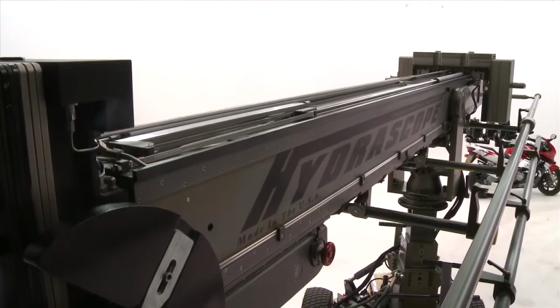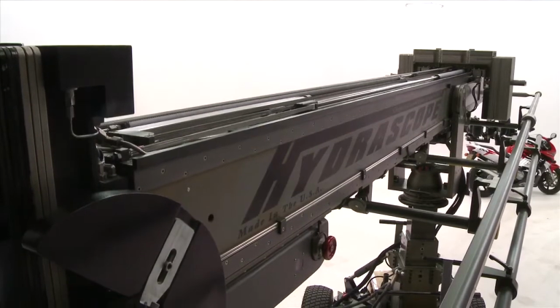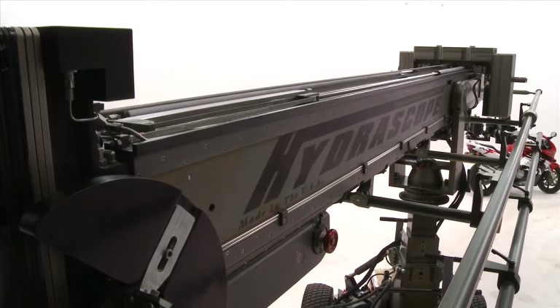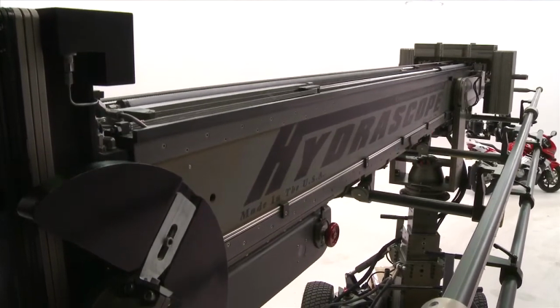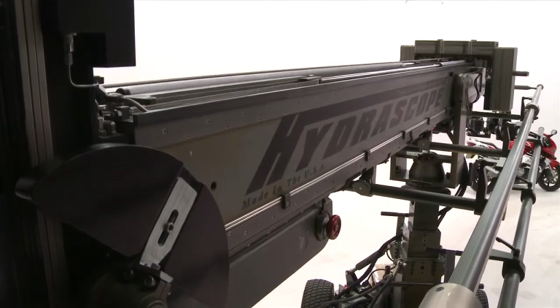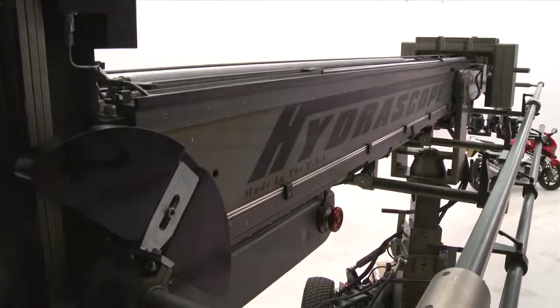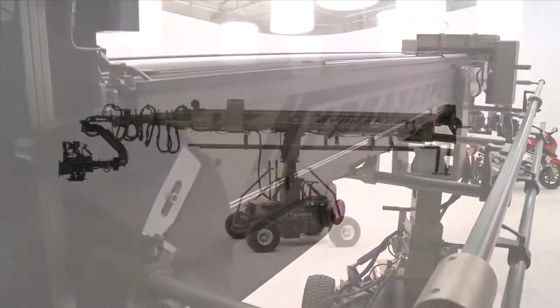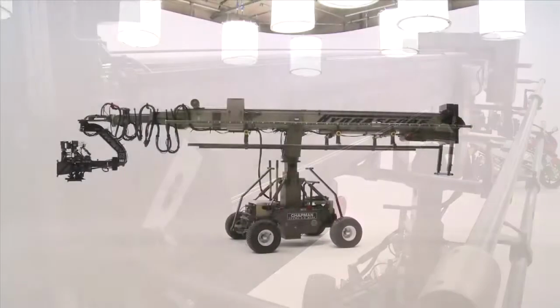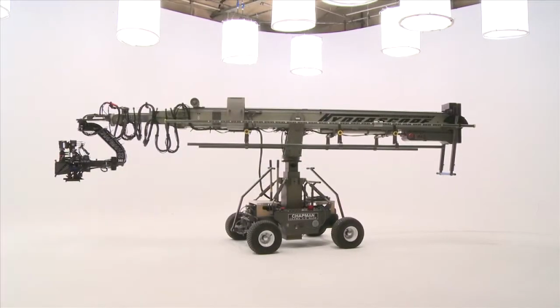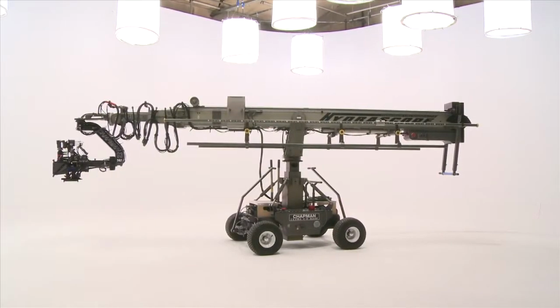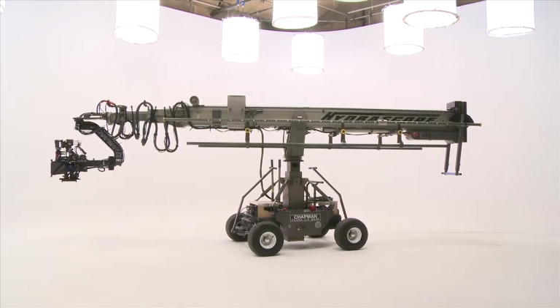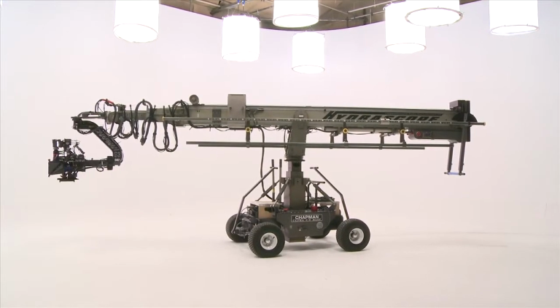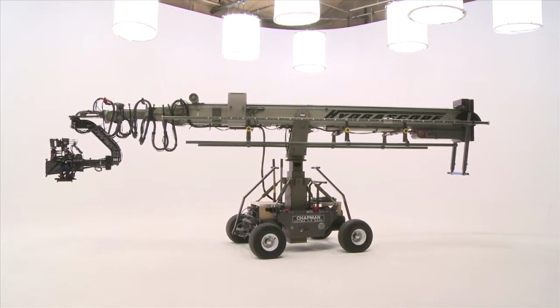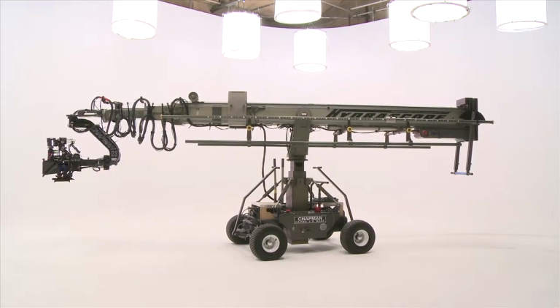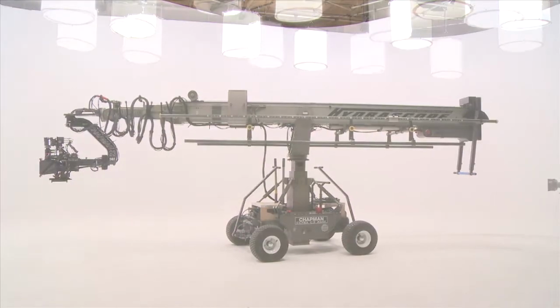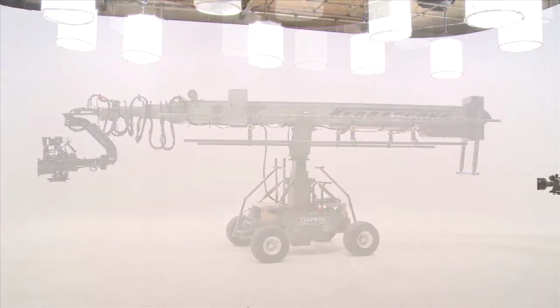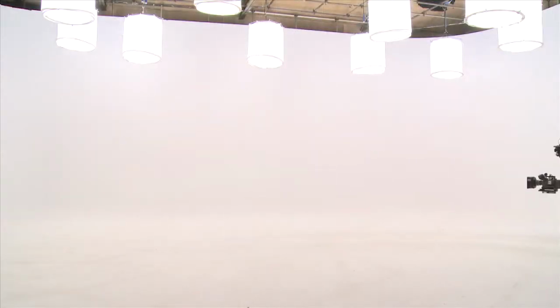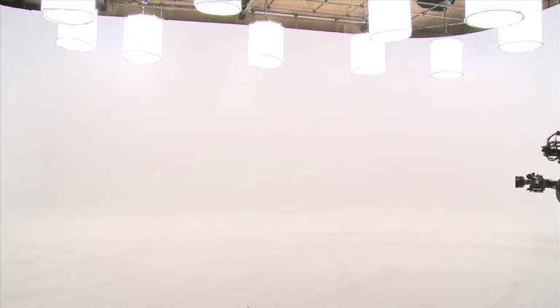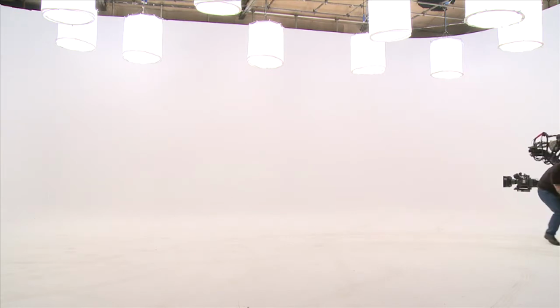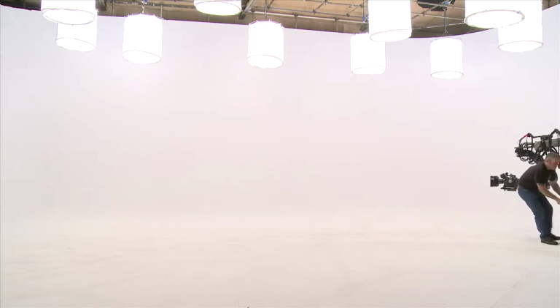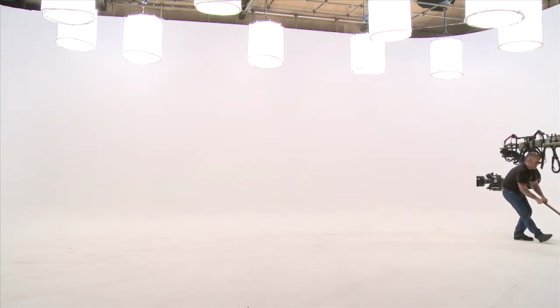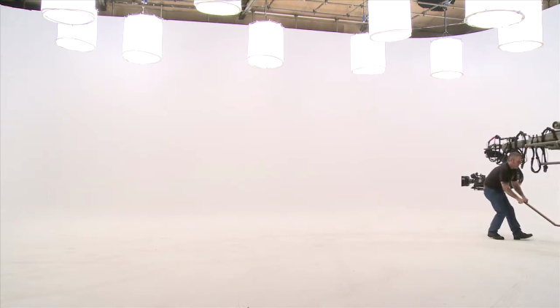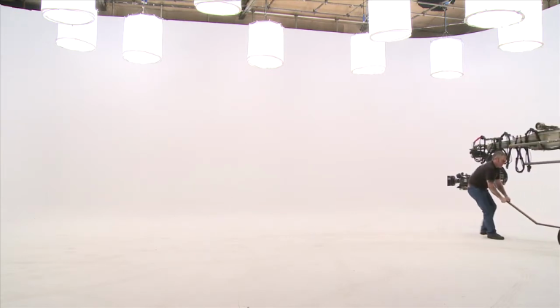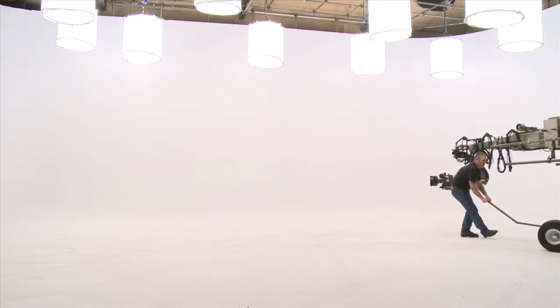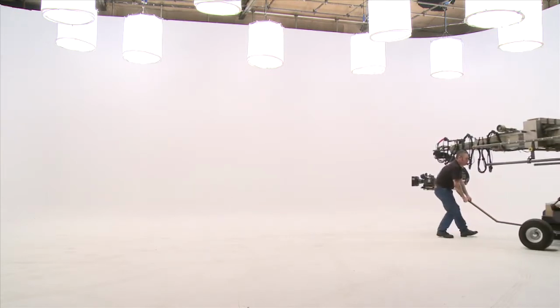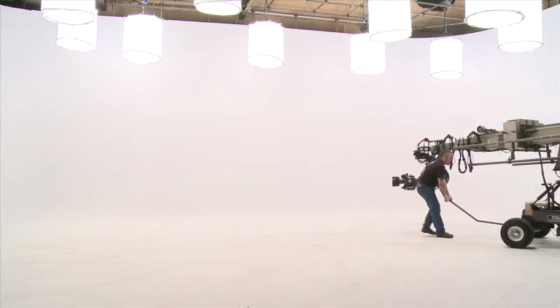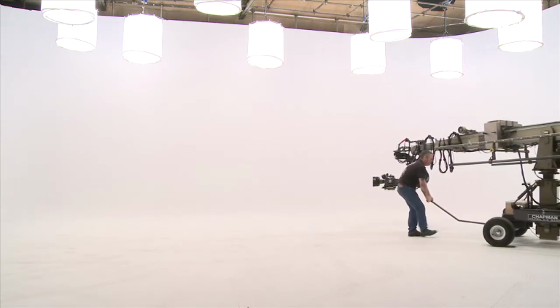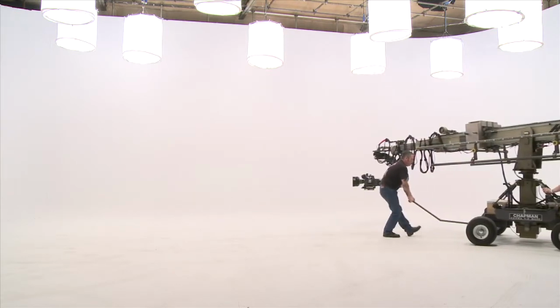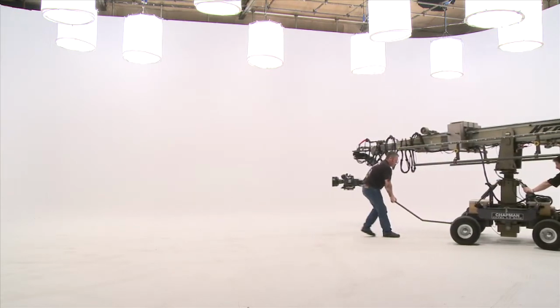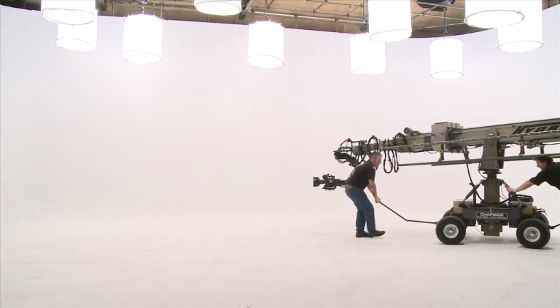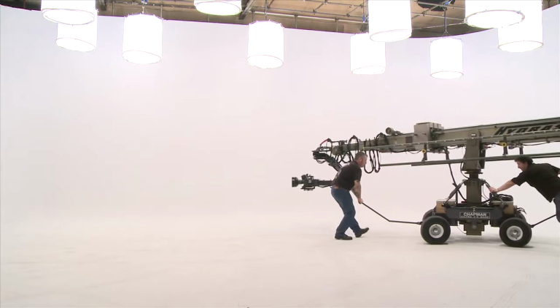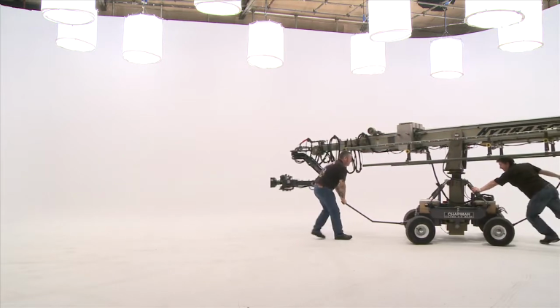Chapman Leonard are the sole providers of Hydroscope equipment and technical expertise in the USA. Hydroscope equipment and fully trained technicians are also available in London, England, through Chapman UK.